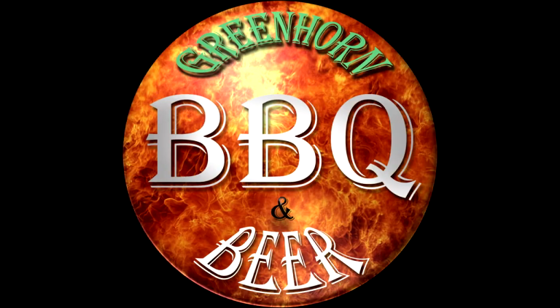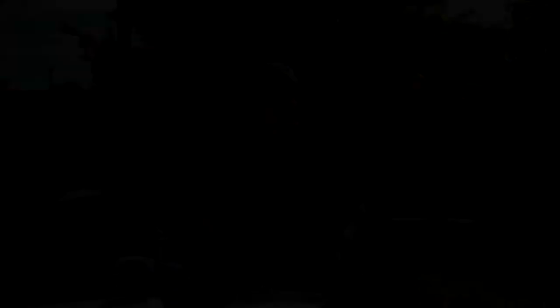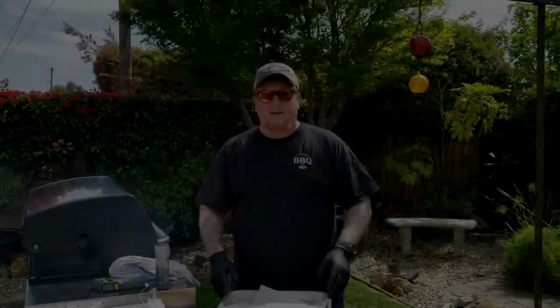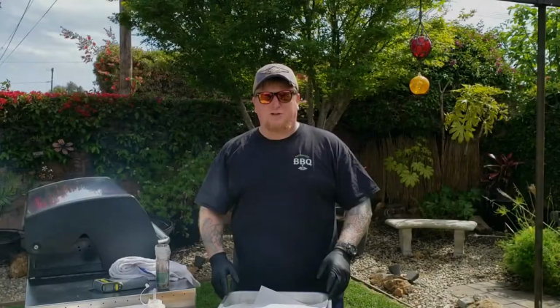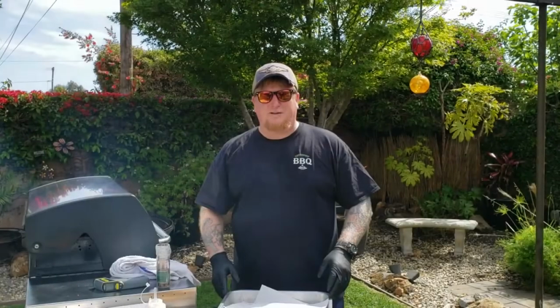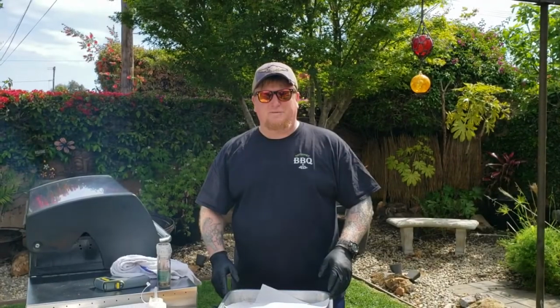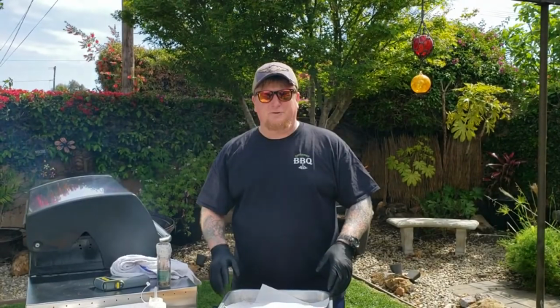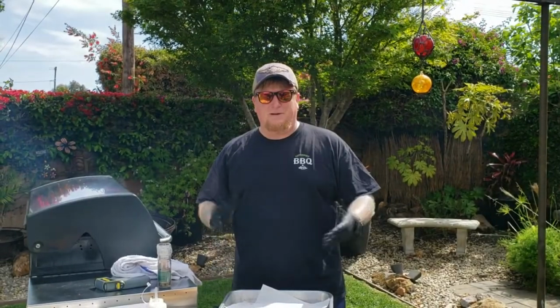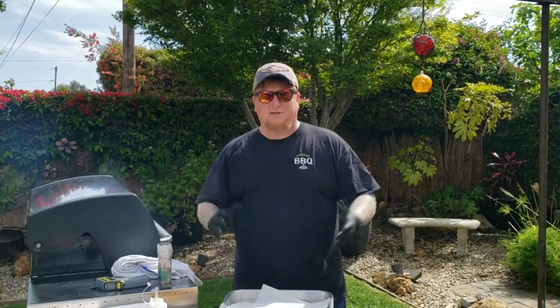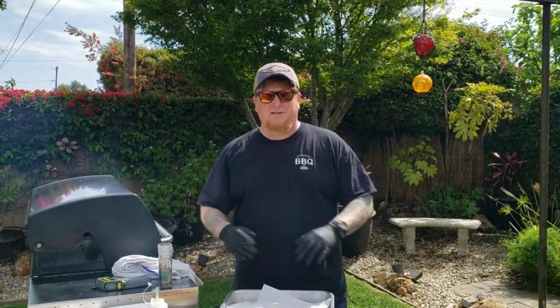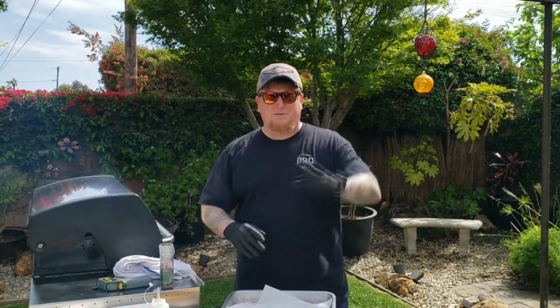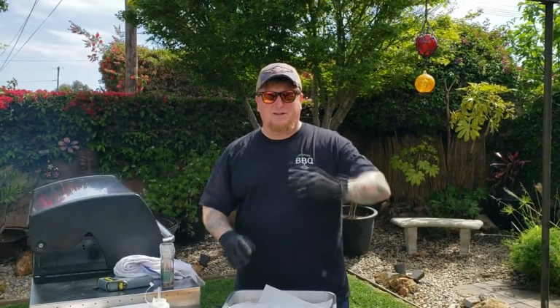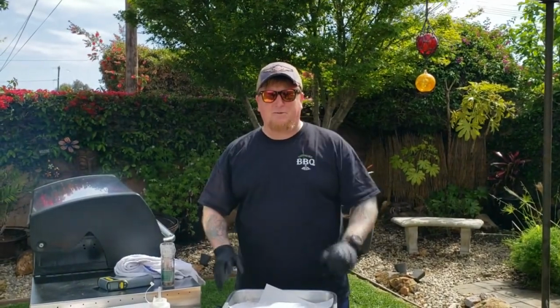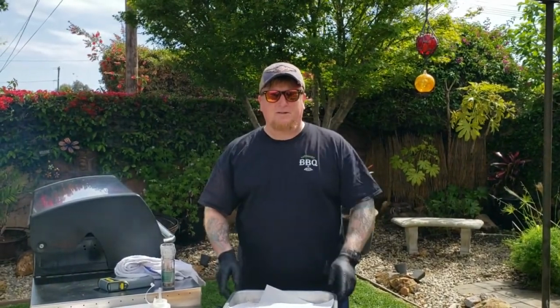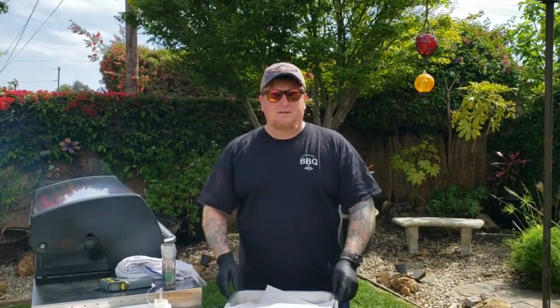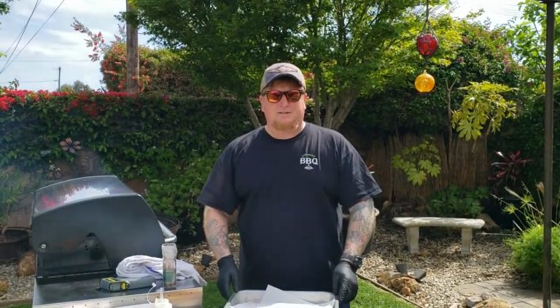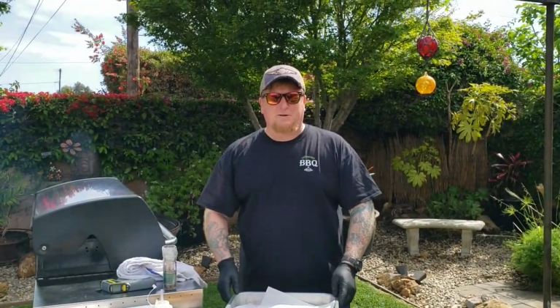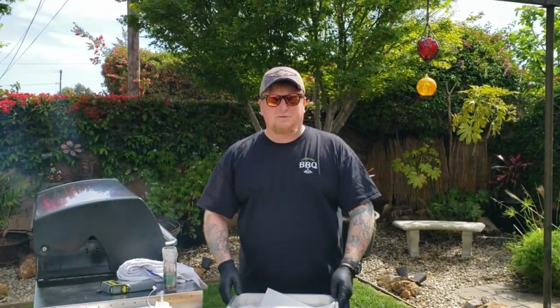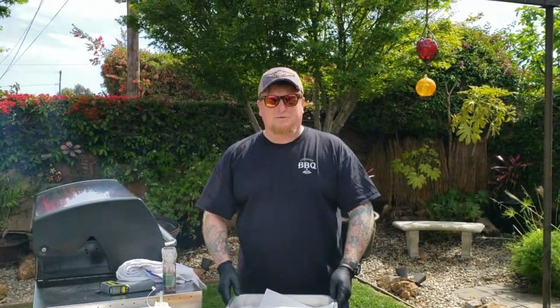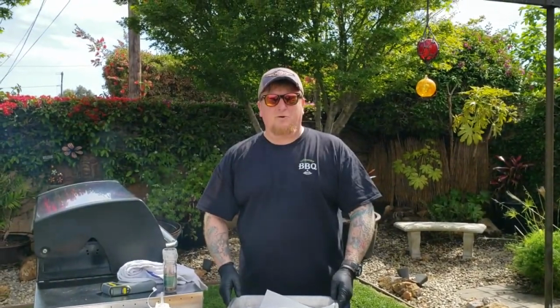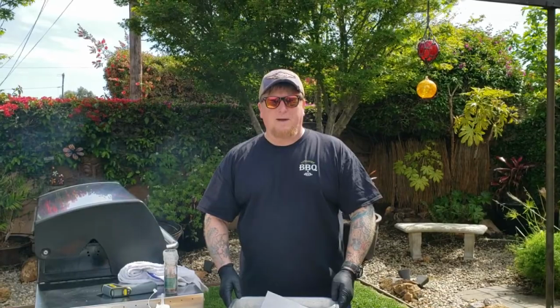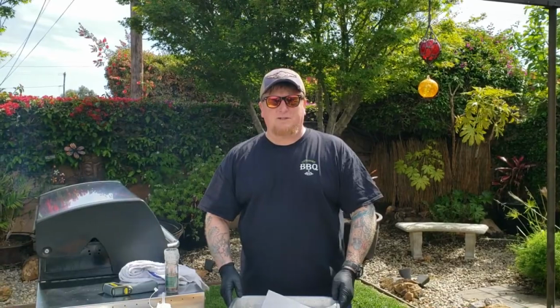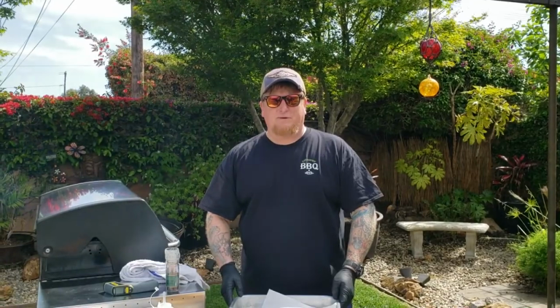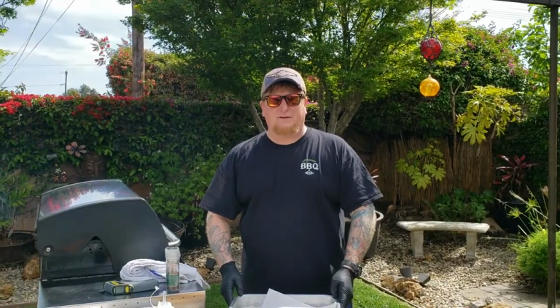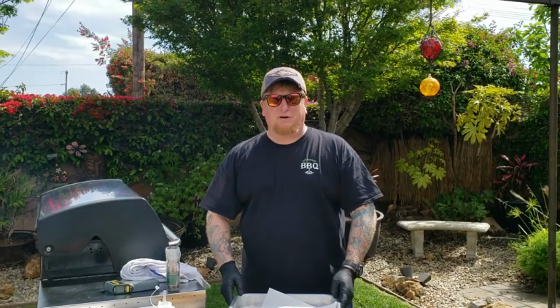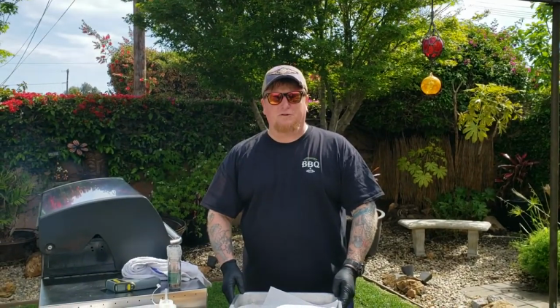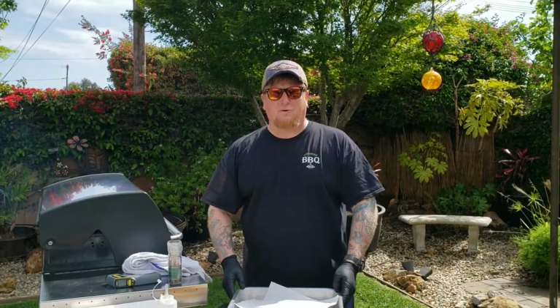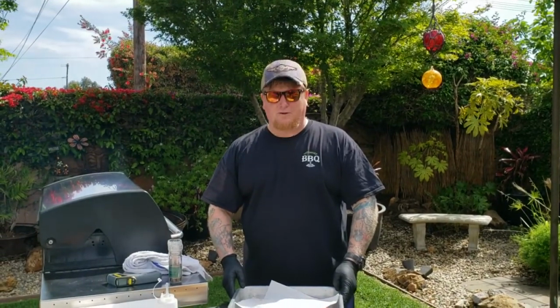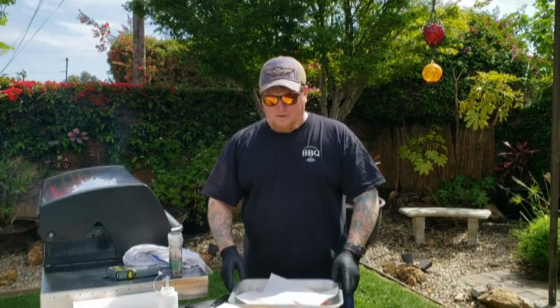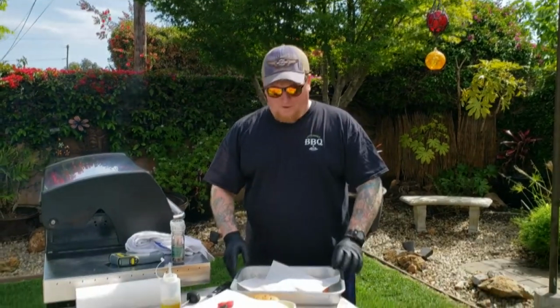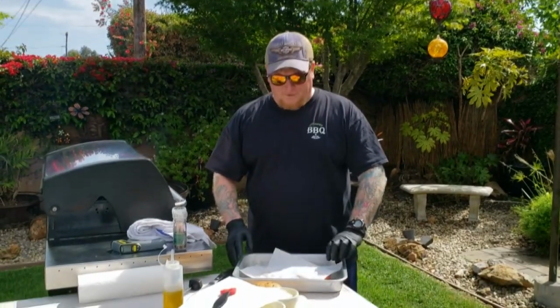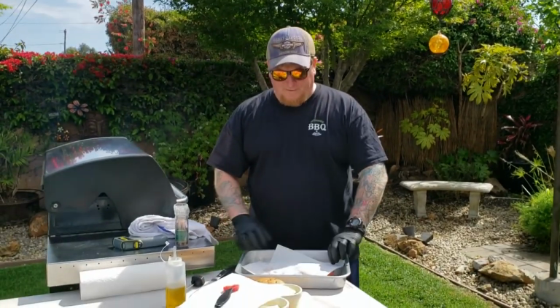Welcome back to the channel. If you're new, my name is Todd and Debra is behind the camera. Today we're going to do the Gordon Ramsay Perfect Burger Tutorial — our version of it.